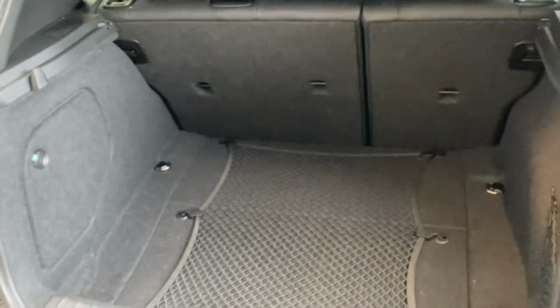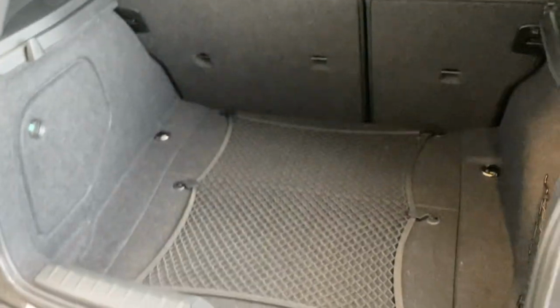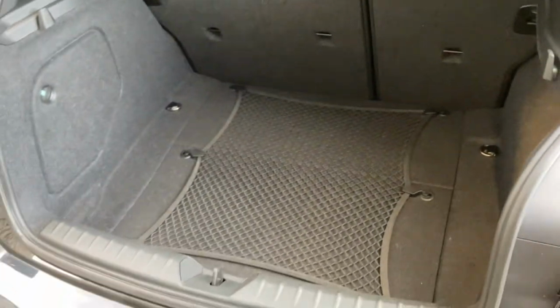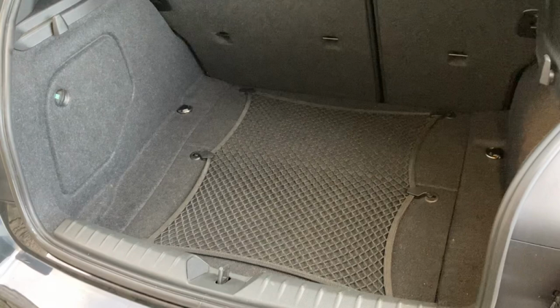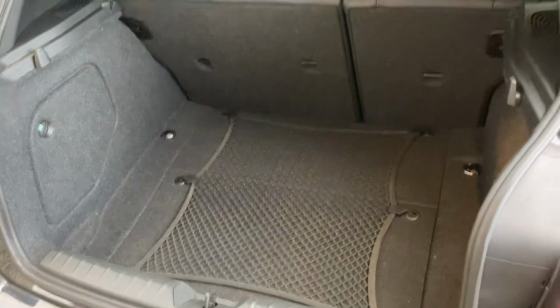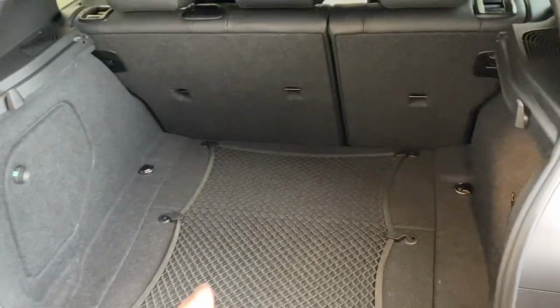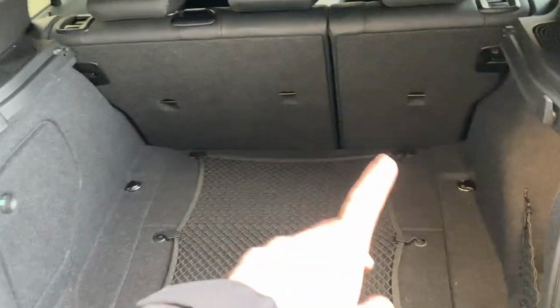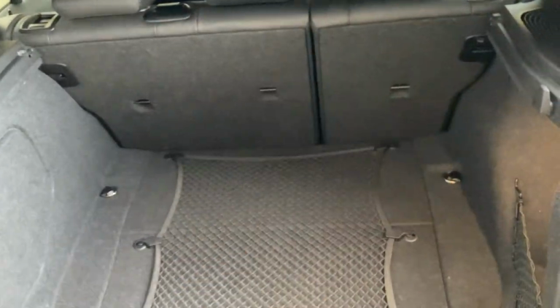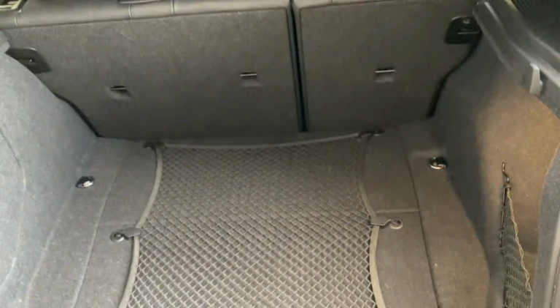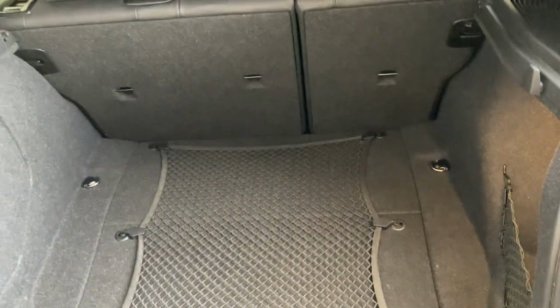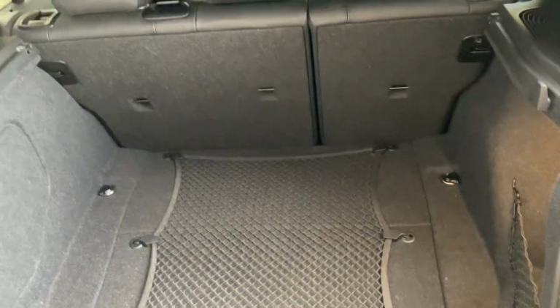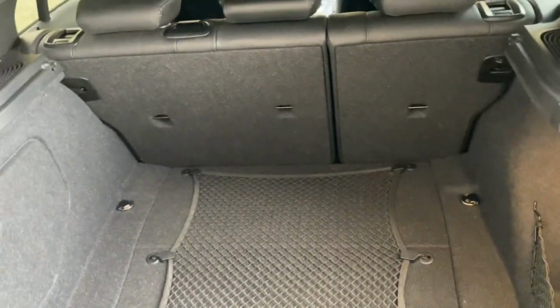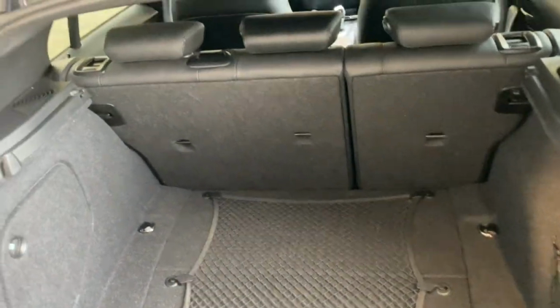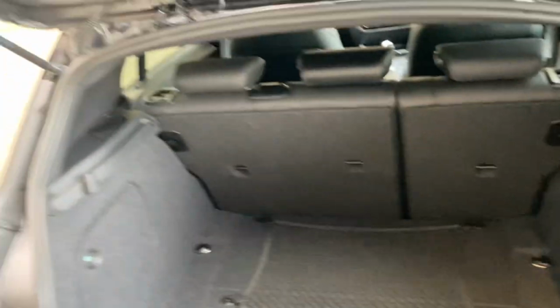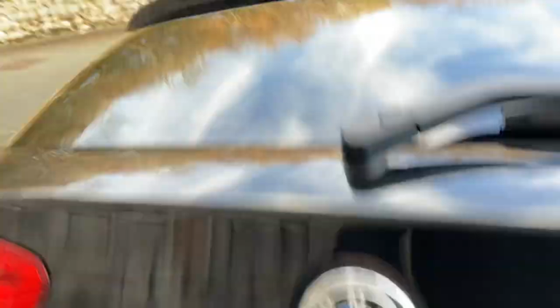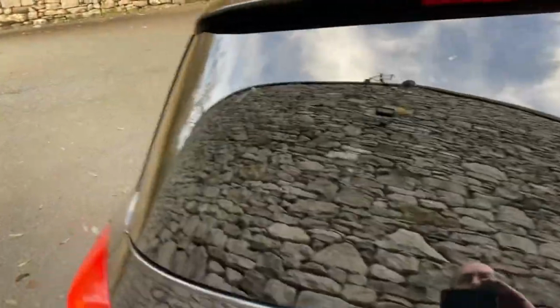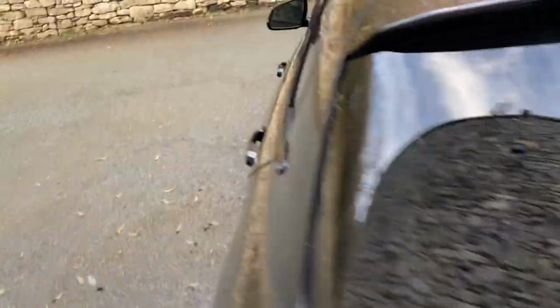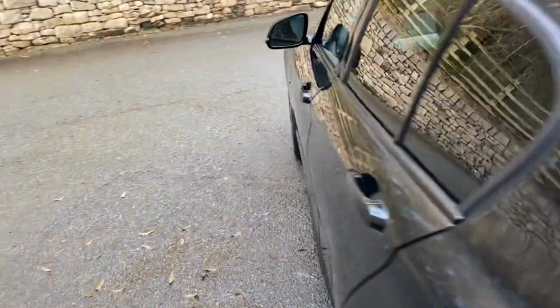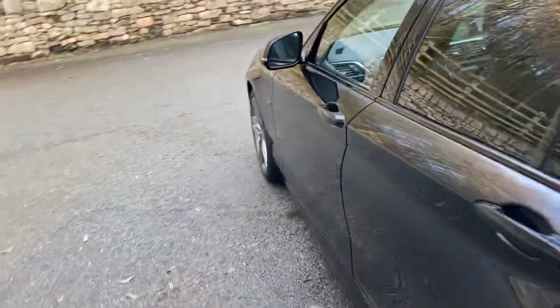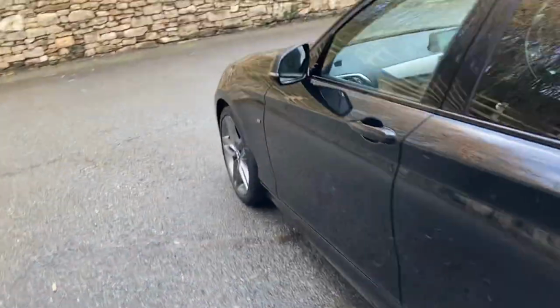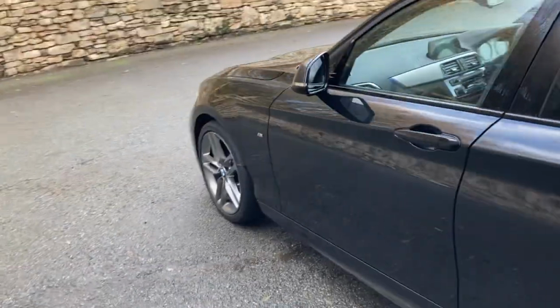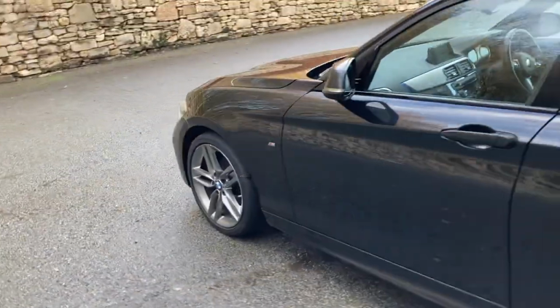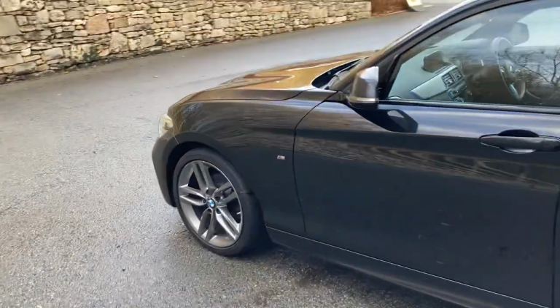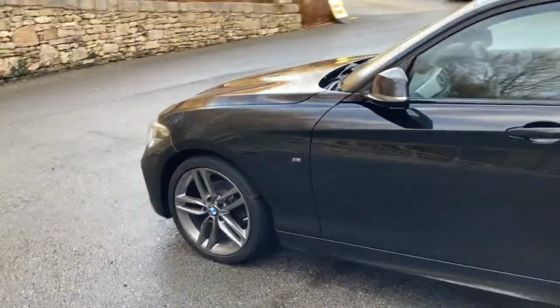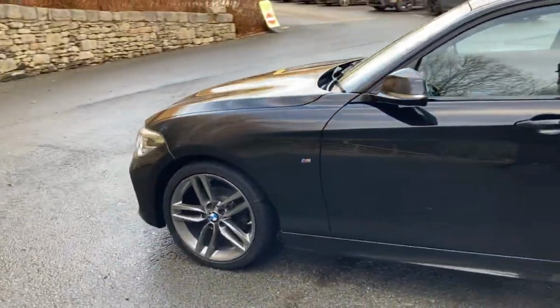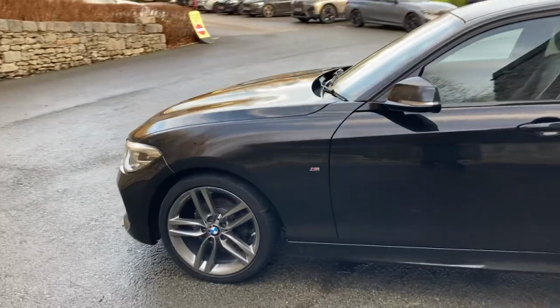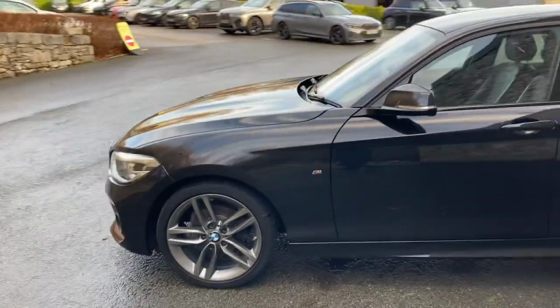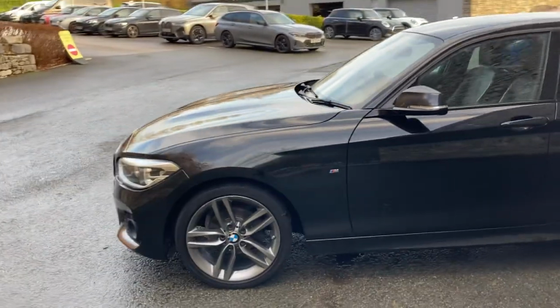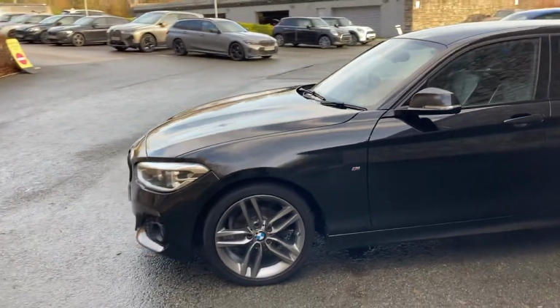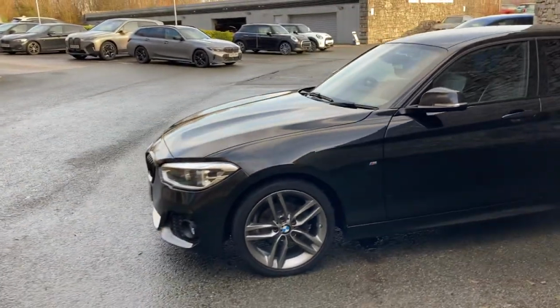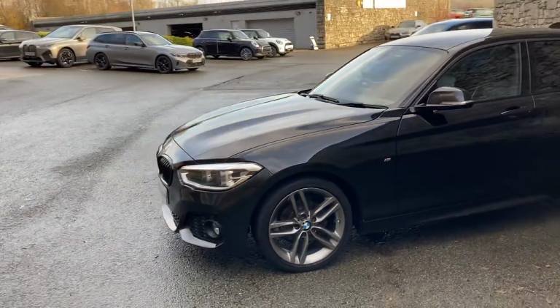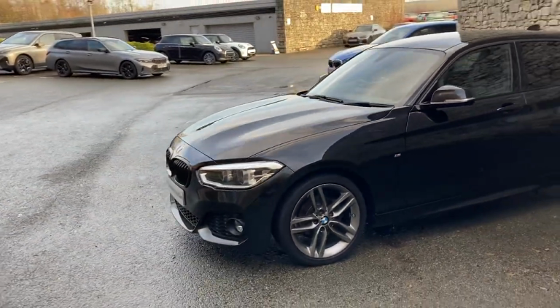There's a nice big boot on the One Series — it's a very practical car. If you need more space you can fold the rear seats down as well. And there we have it — this fantastic BMW One Series, currently for sale here at Lloyd BMW South Lakes.